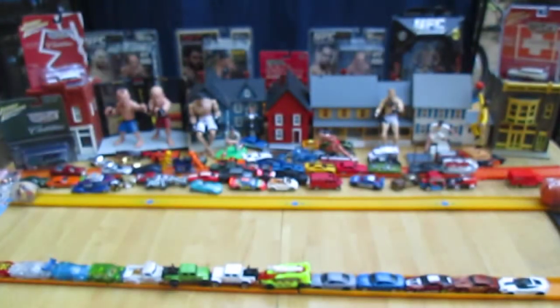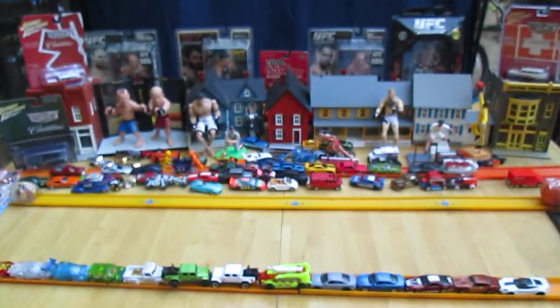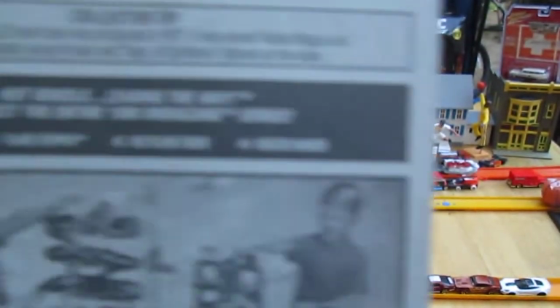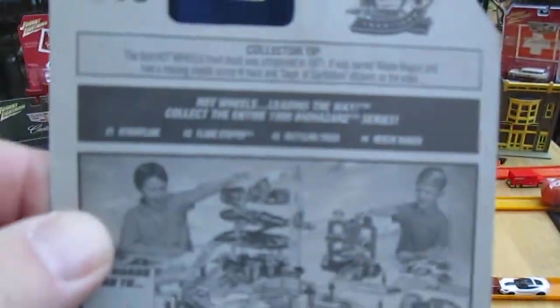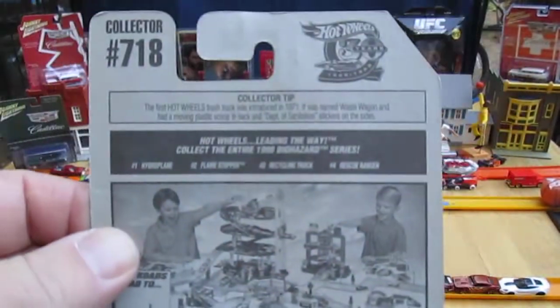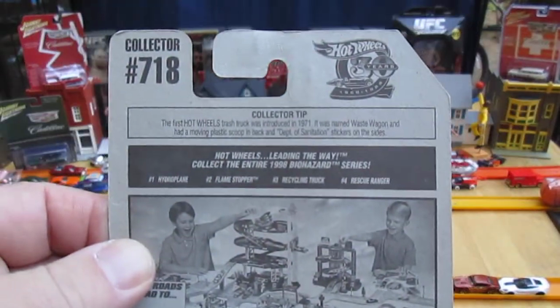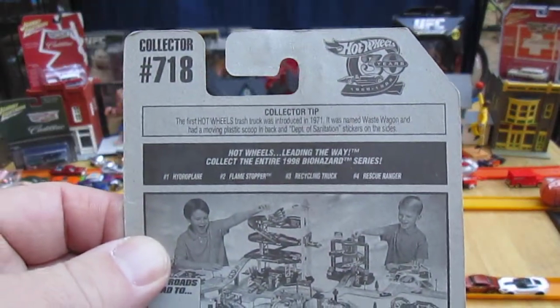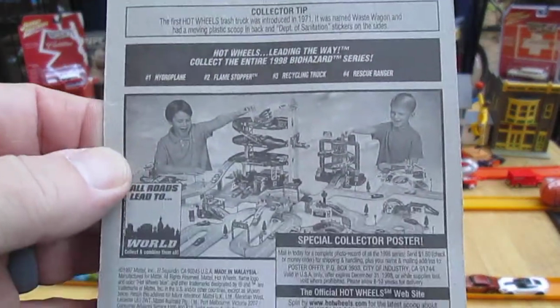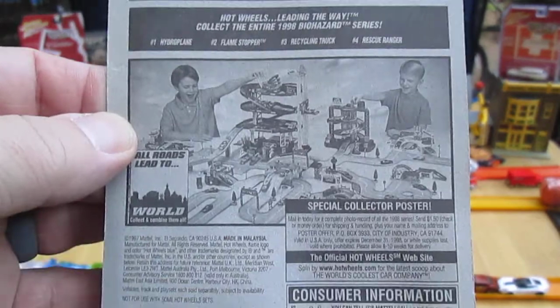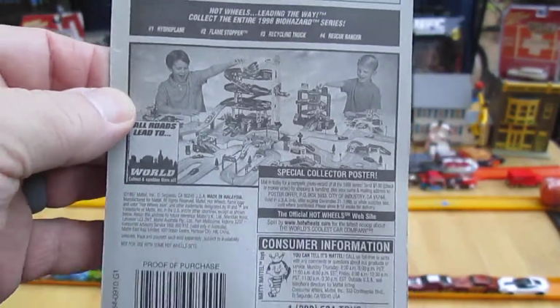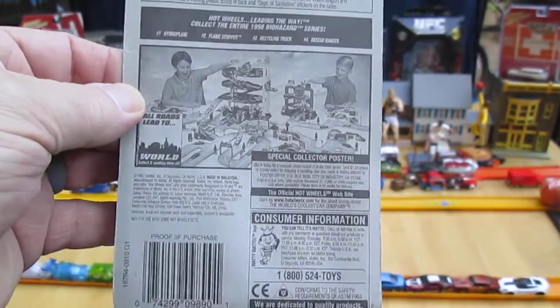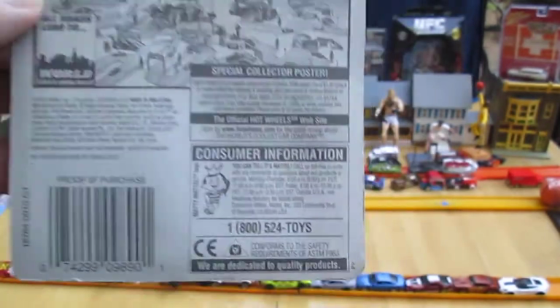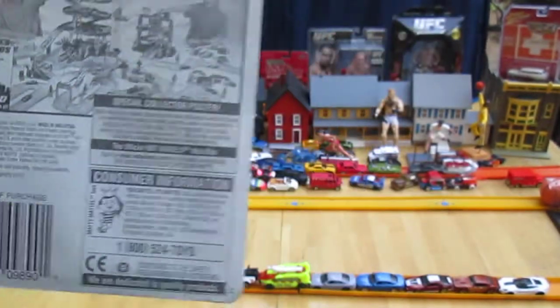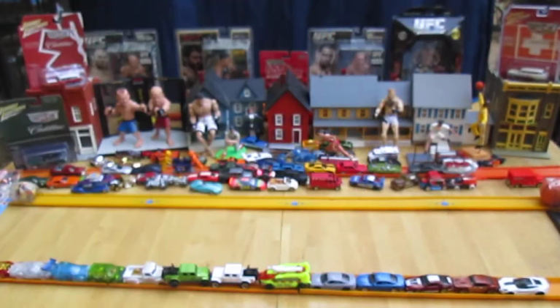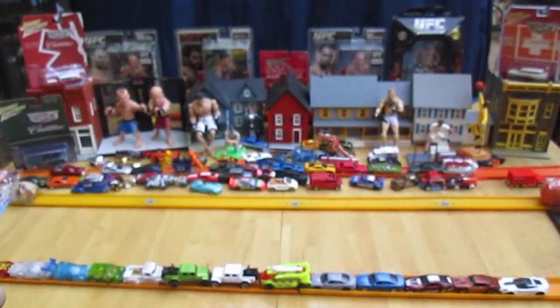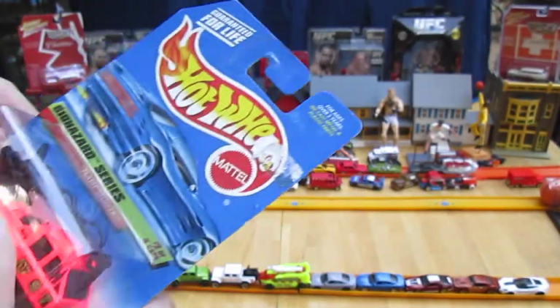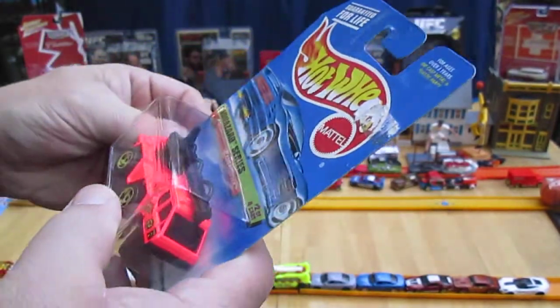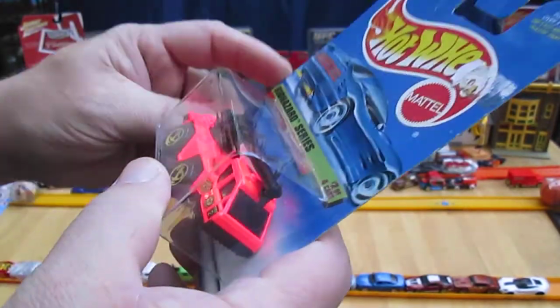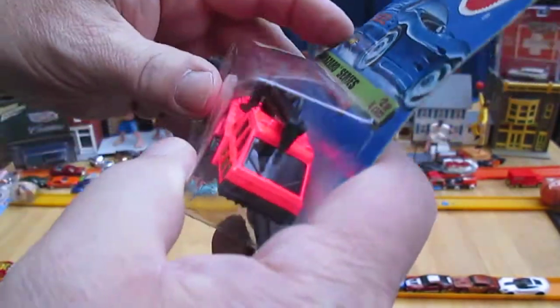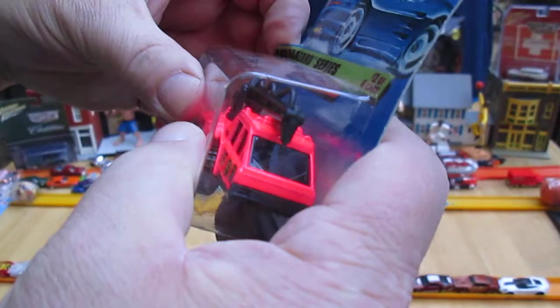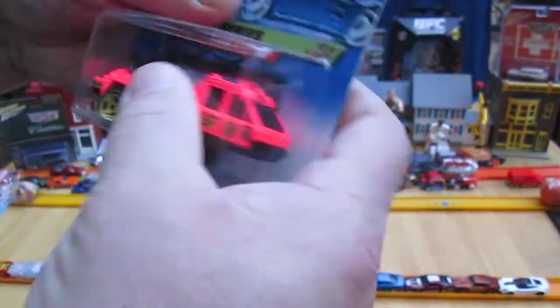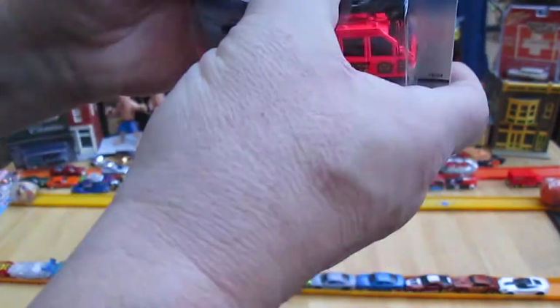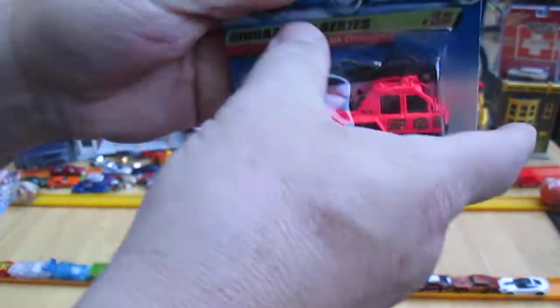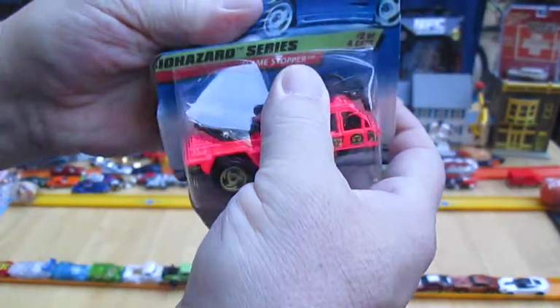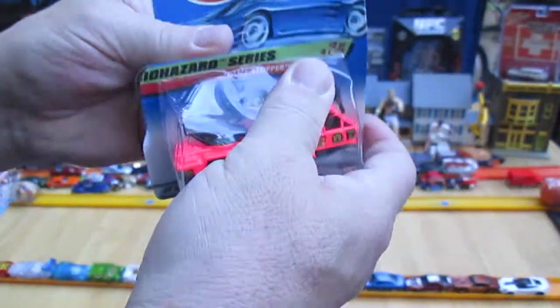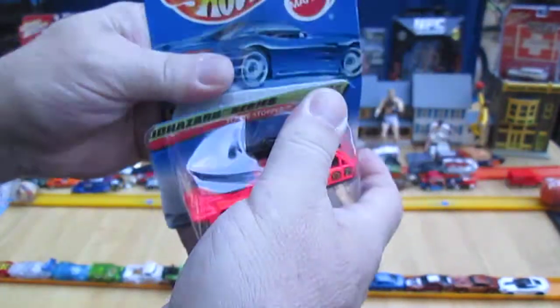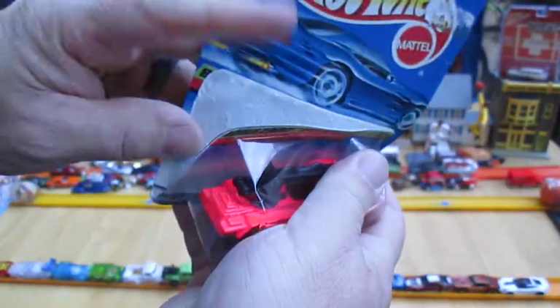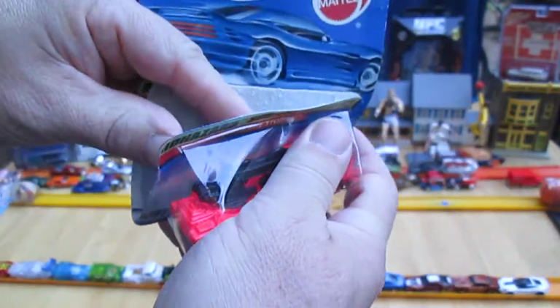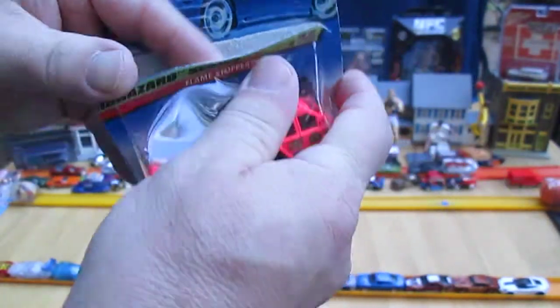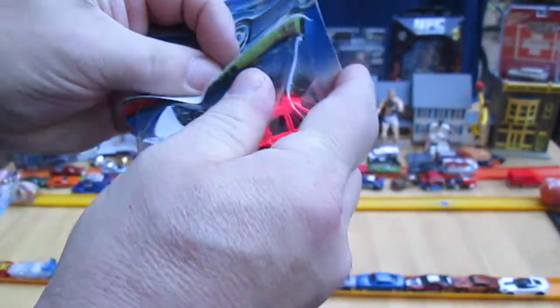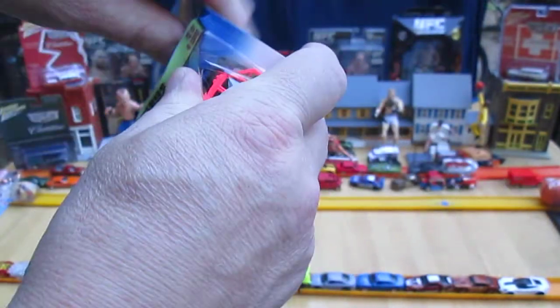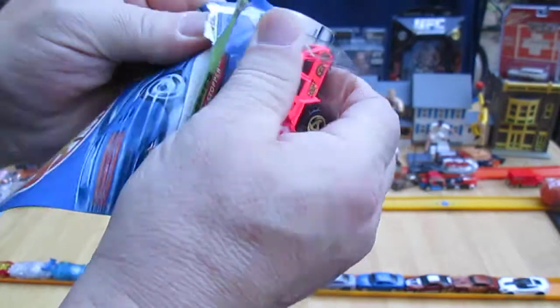Some of the other vehicles you can get are right there, along with some kids playing with all their toys. Let's get this out of the package and see what we're dealing with. This is 1998 and it's sealed in there good.